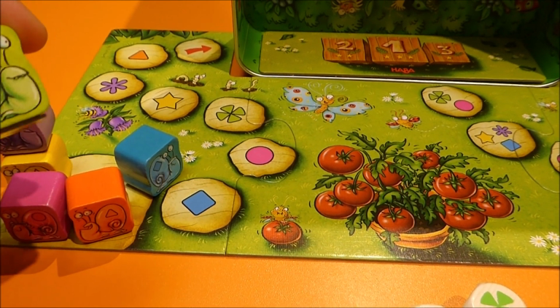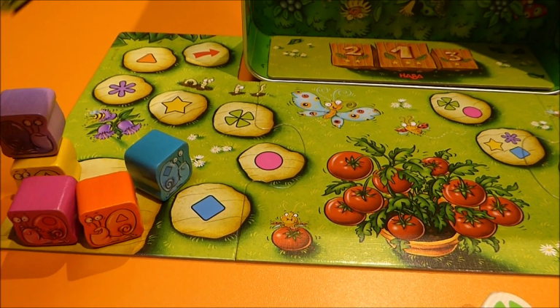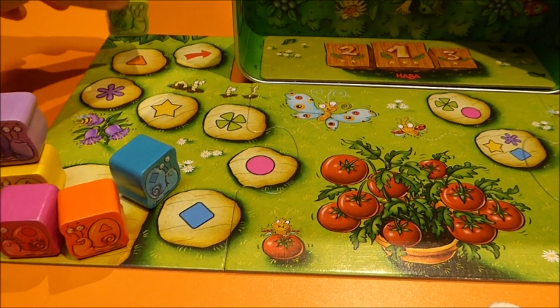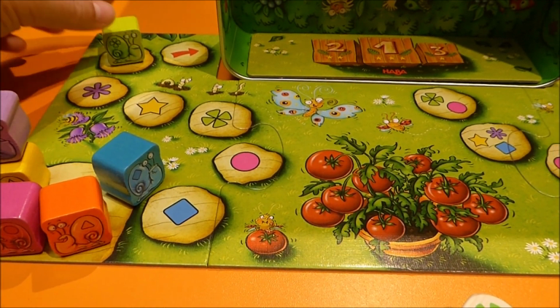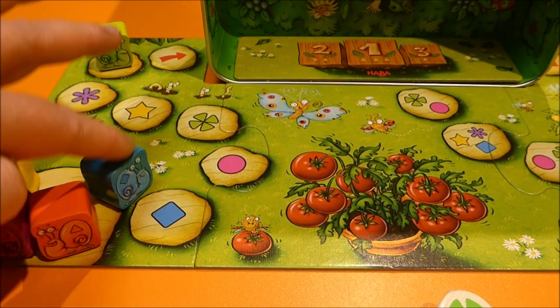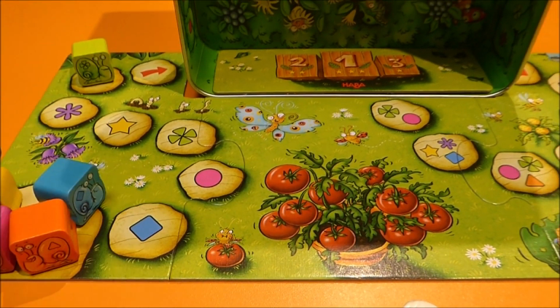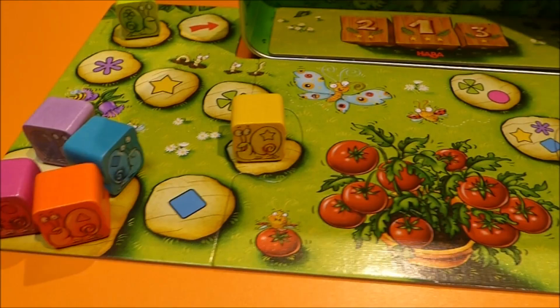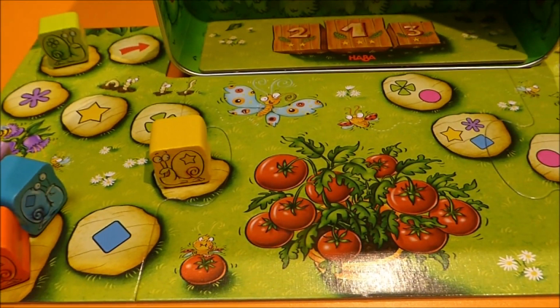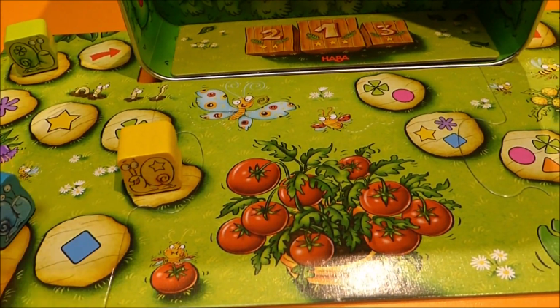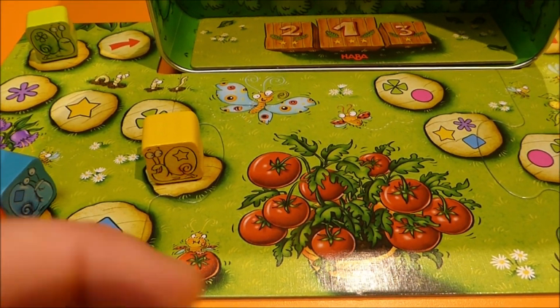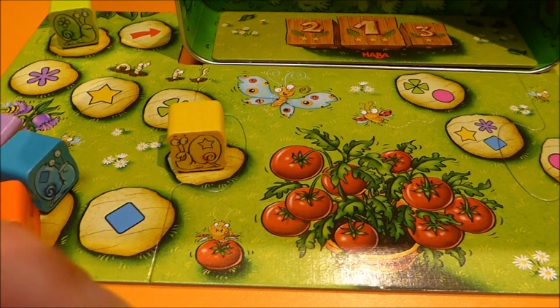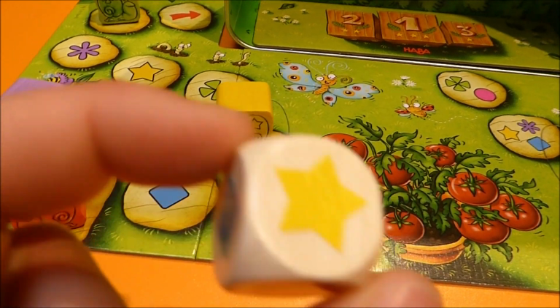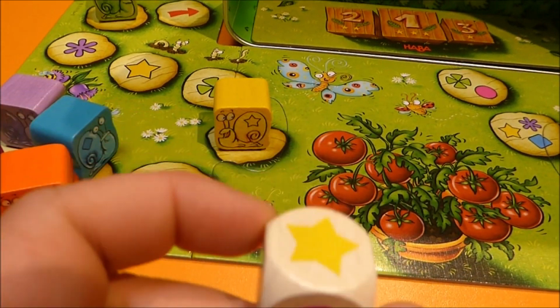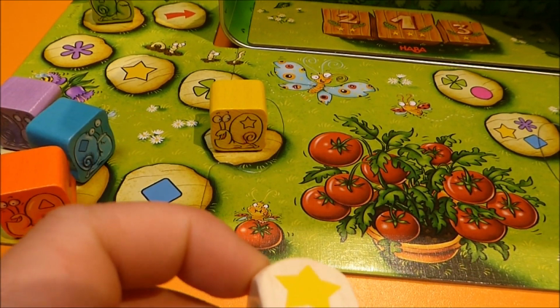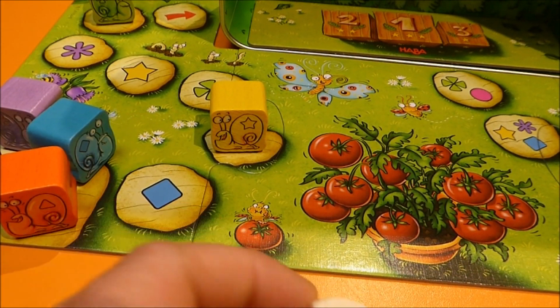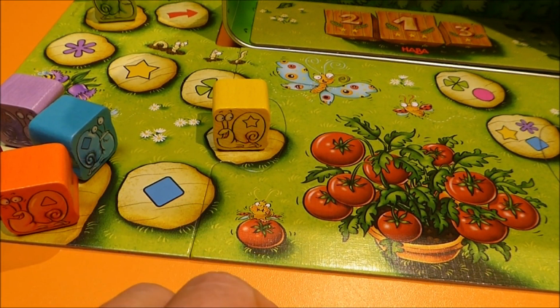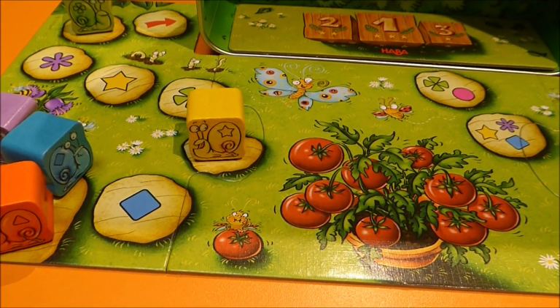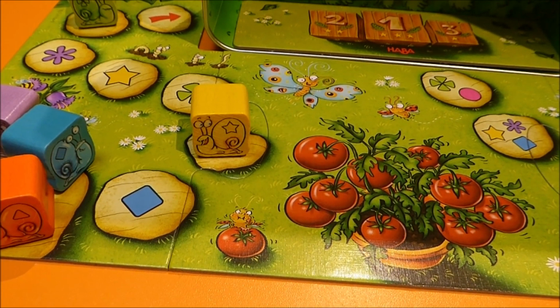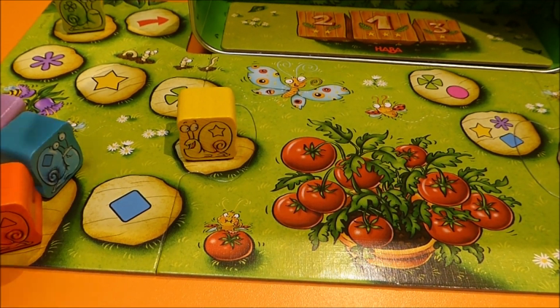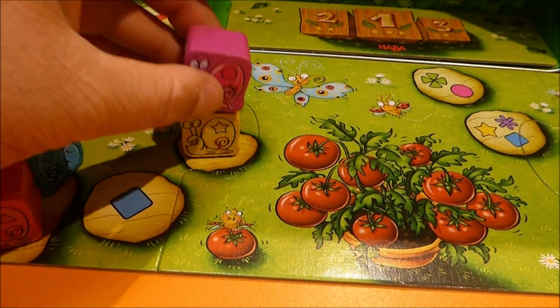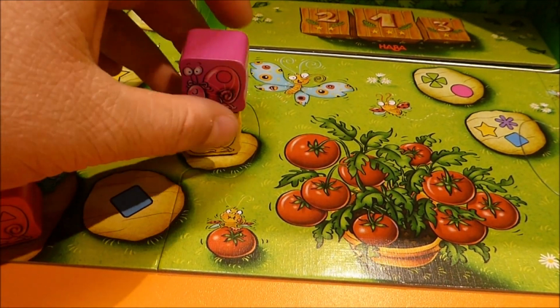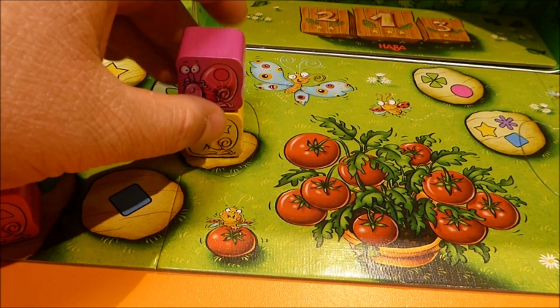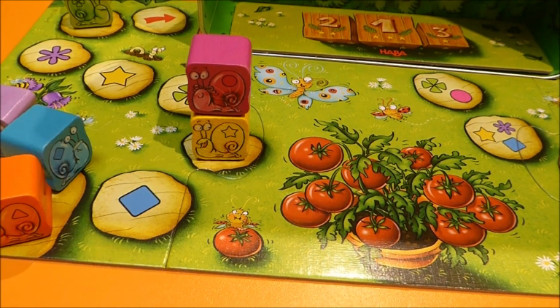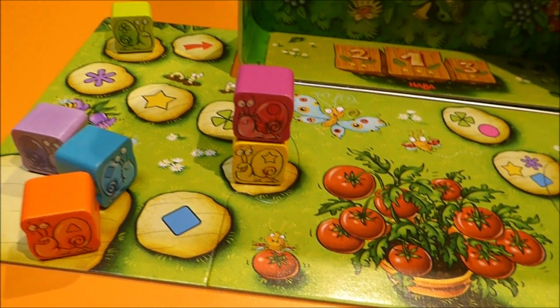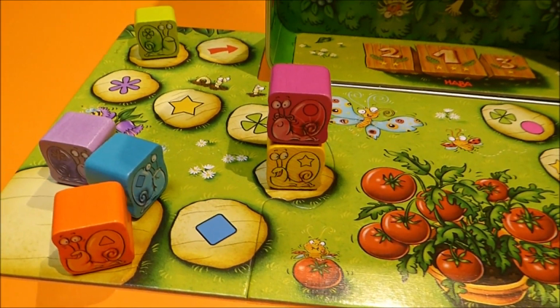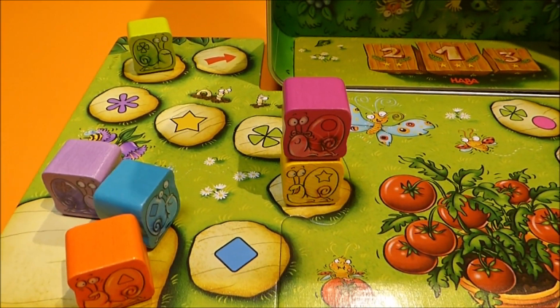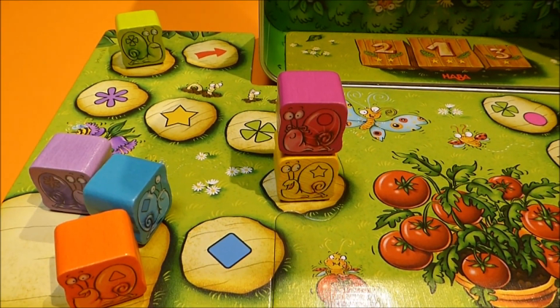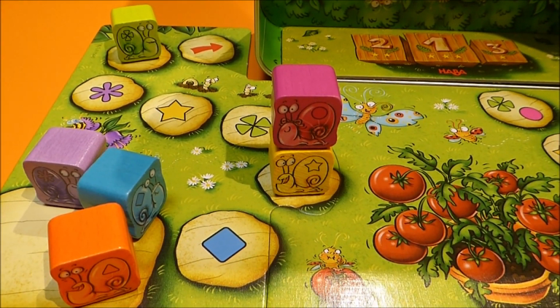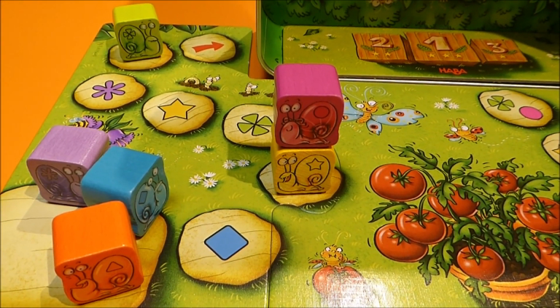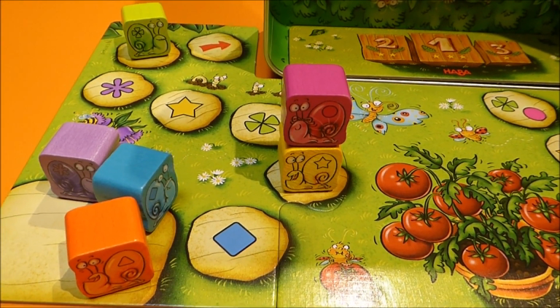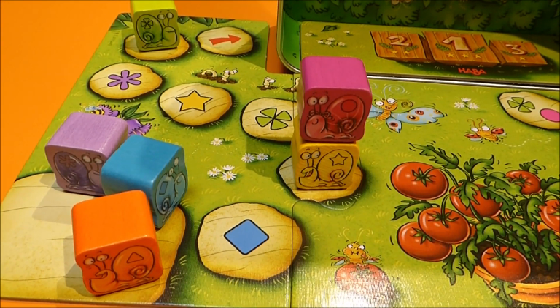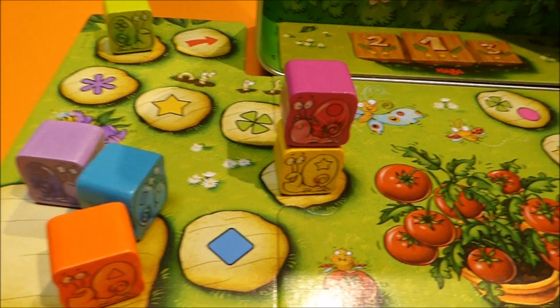If a snail is already on a path space, the symbols on the path space are now blocked. Instead, the snail symbol is now what matters. Snail towers with more than two snails can result. If a snail is under another snail, it is blocked and cannot be played.